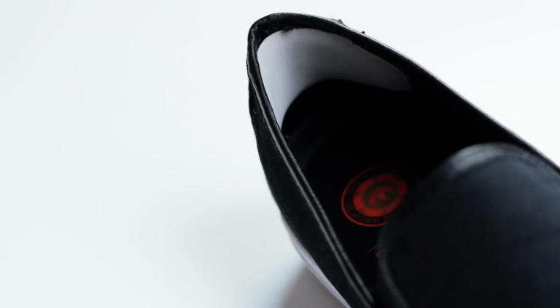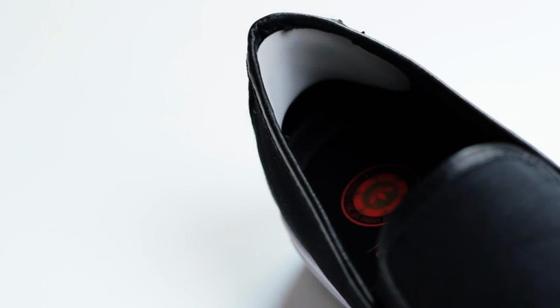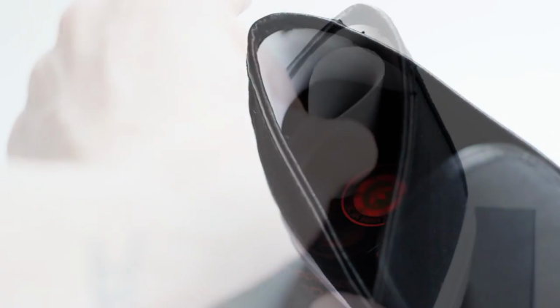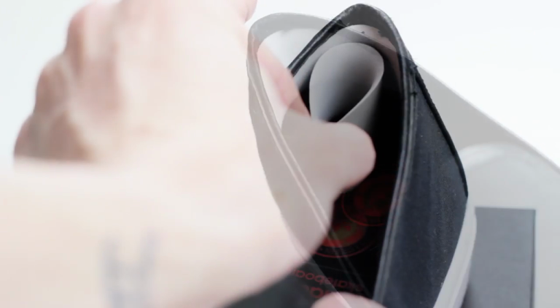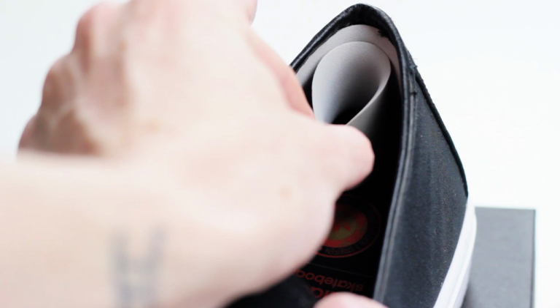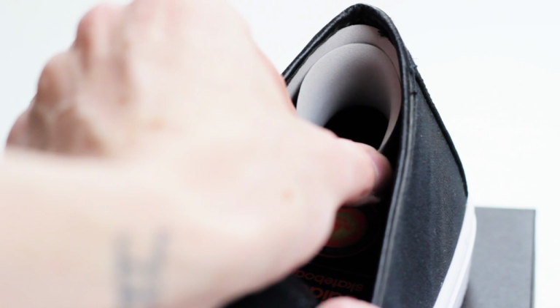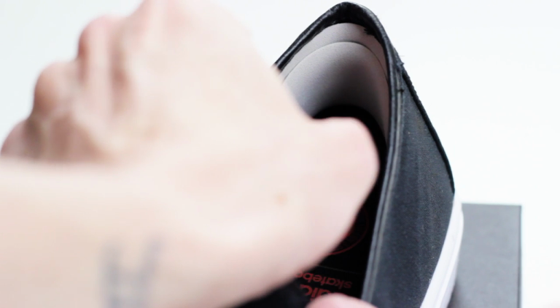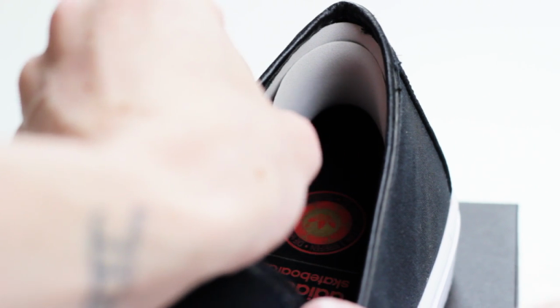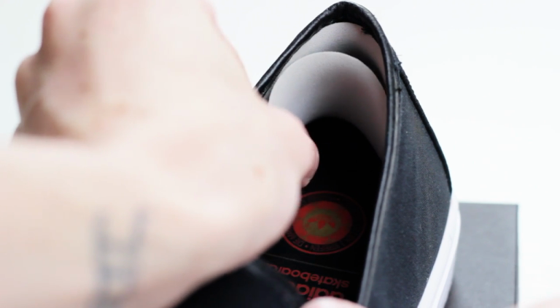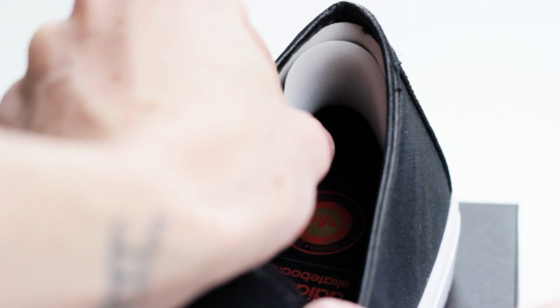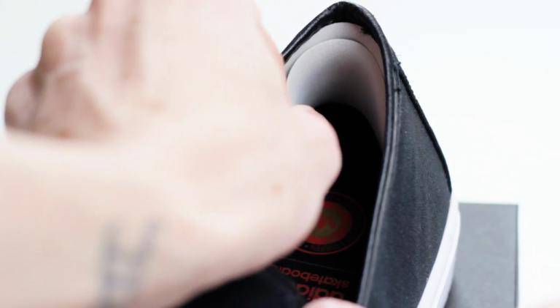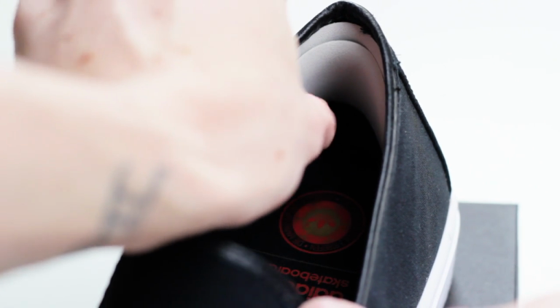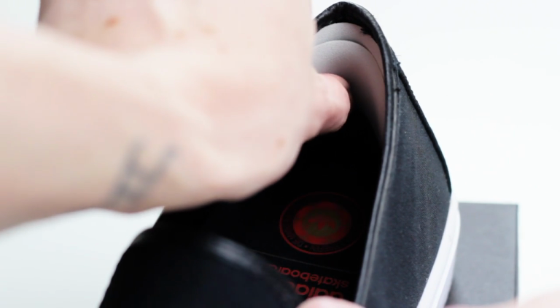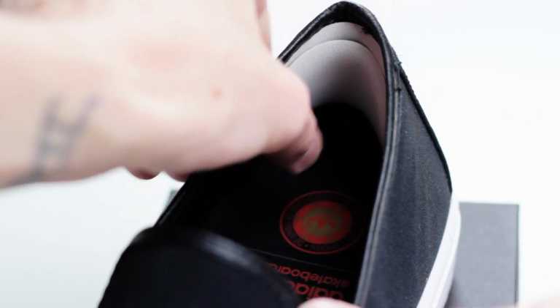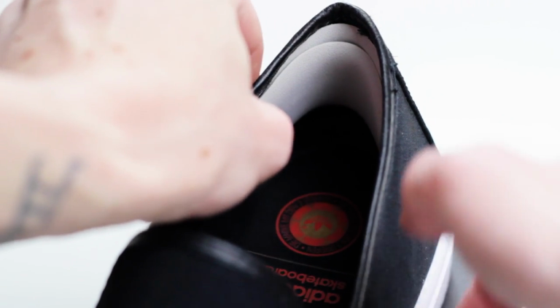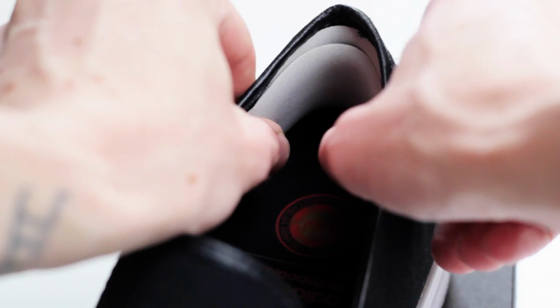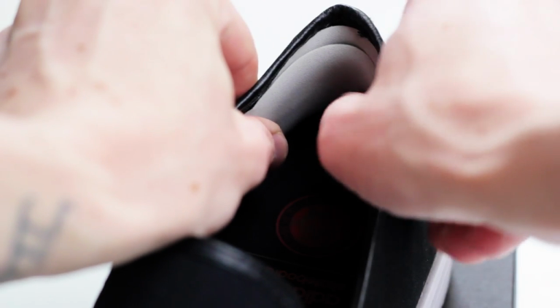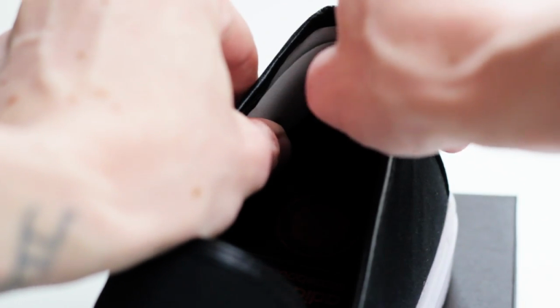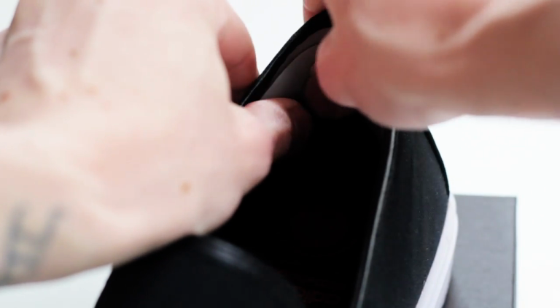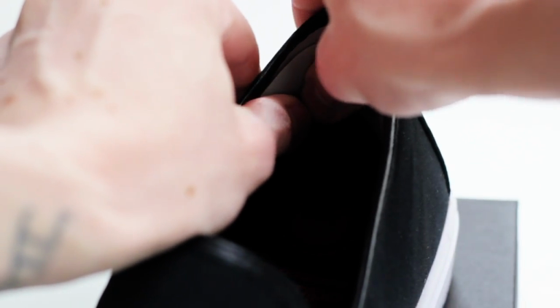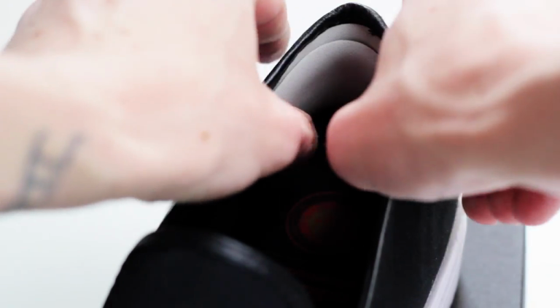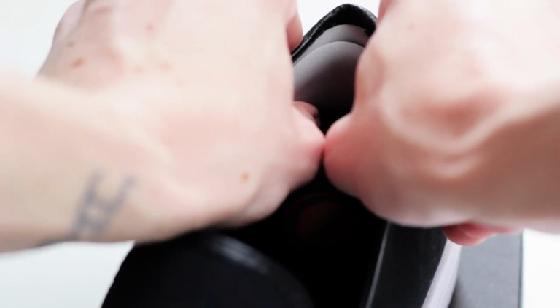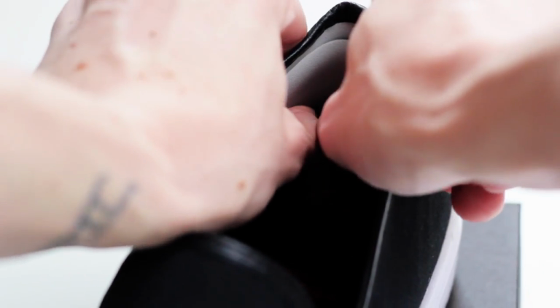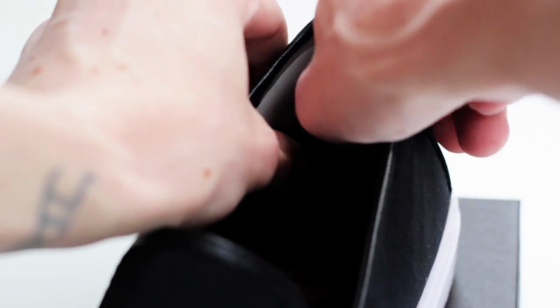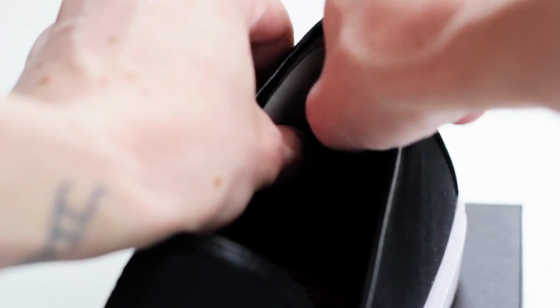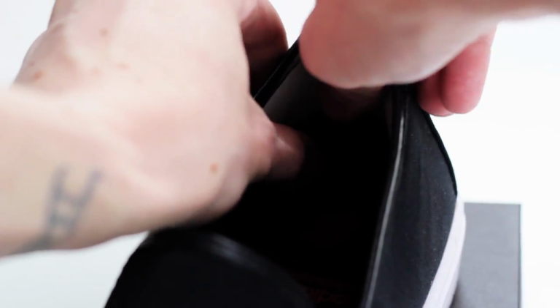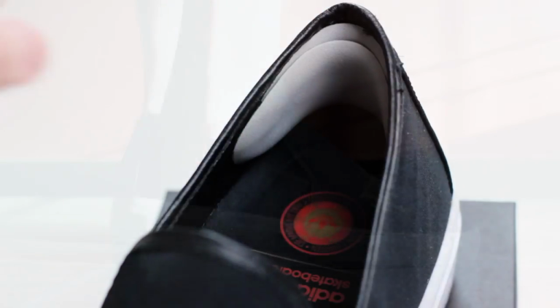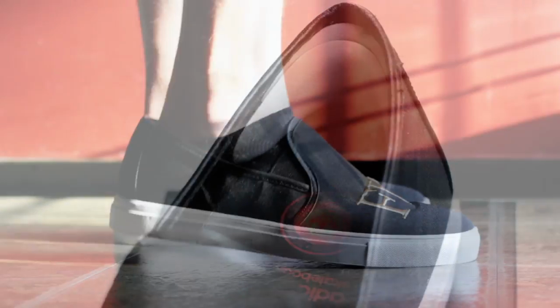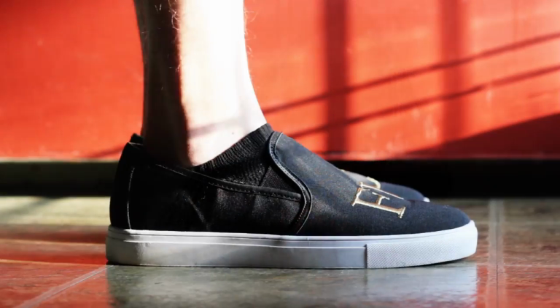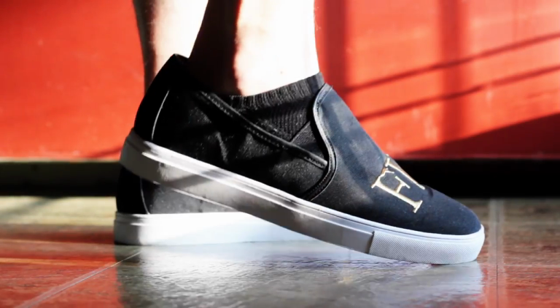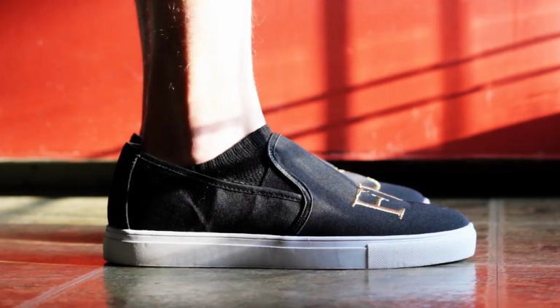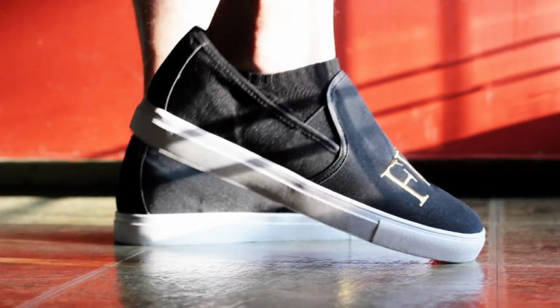After applying the first liner, I would suggest trying on the shoe and seeing how it feels. Some people might just need one heel liner, but some will need two like me — so you're just going to repeat the process and put another liner on top of the liner you just placed inside.